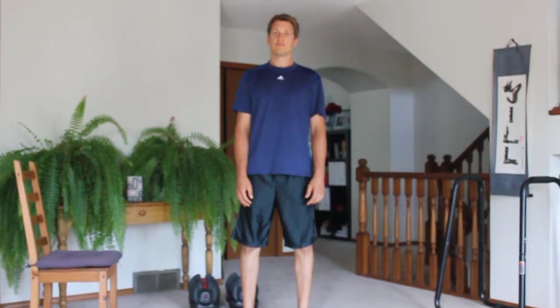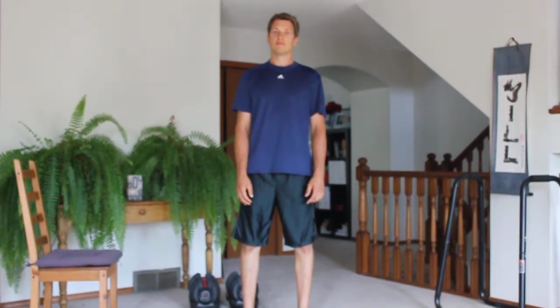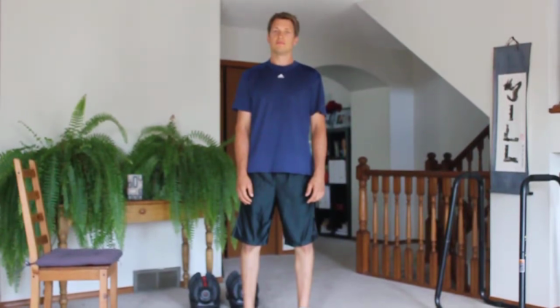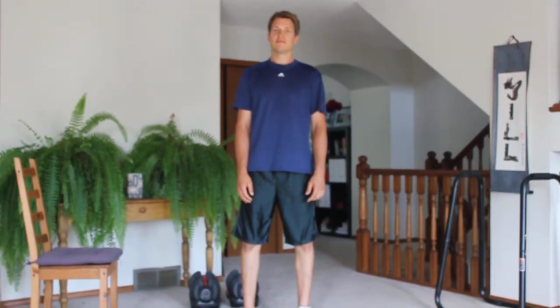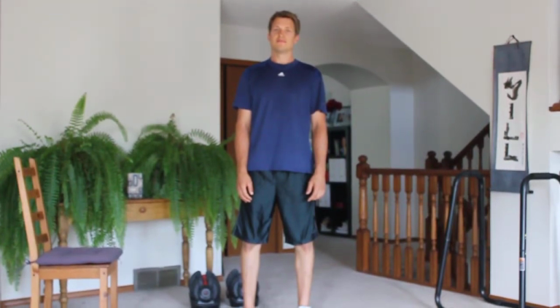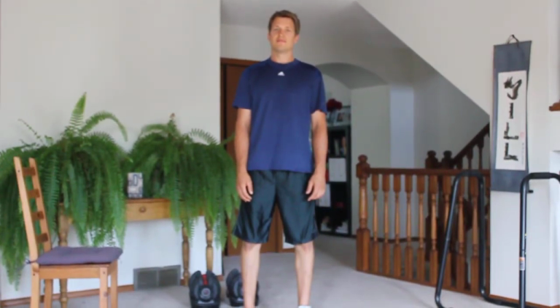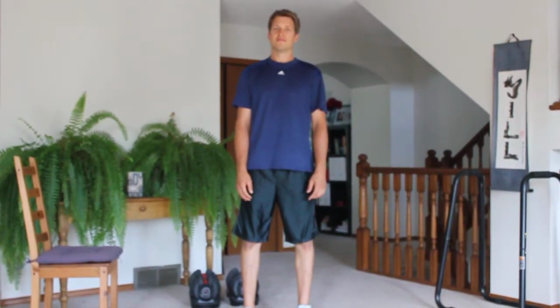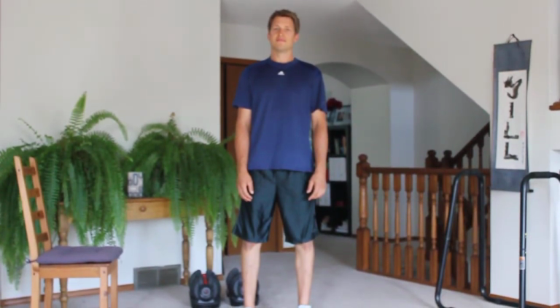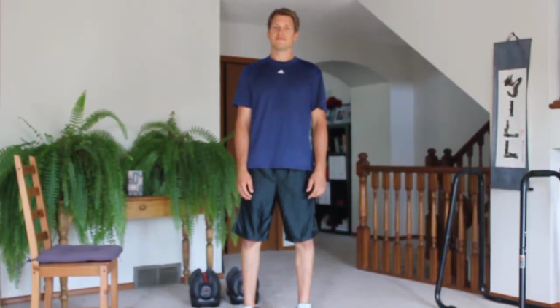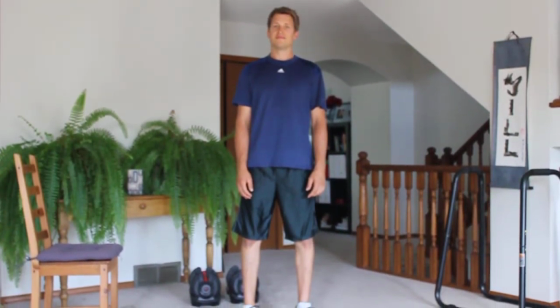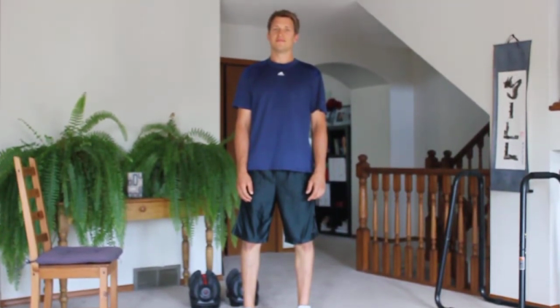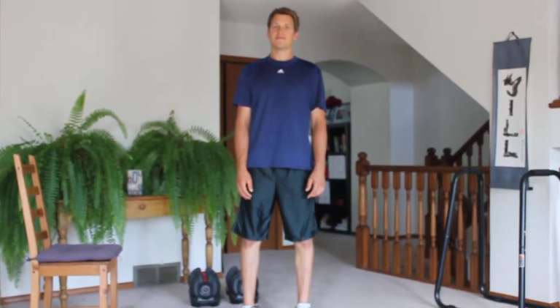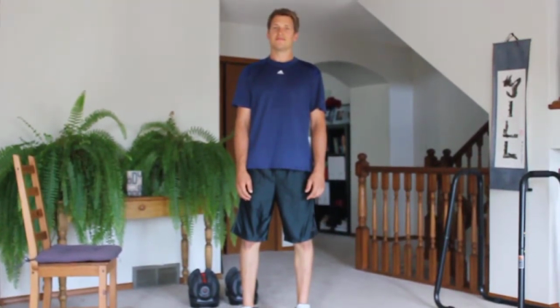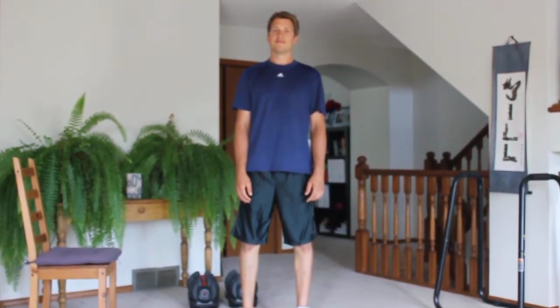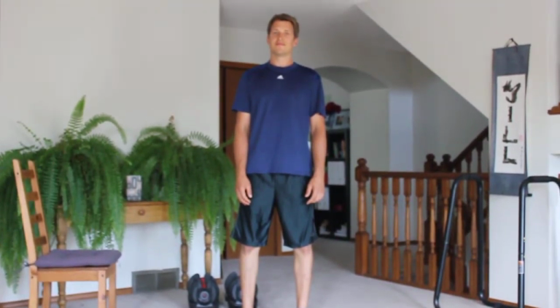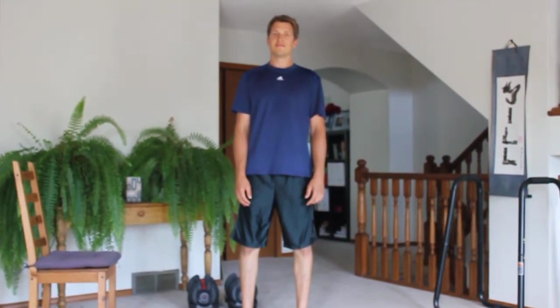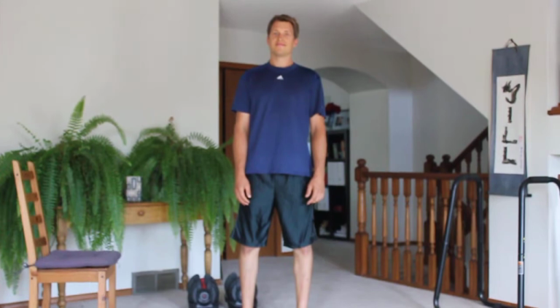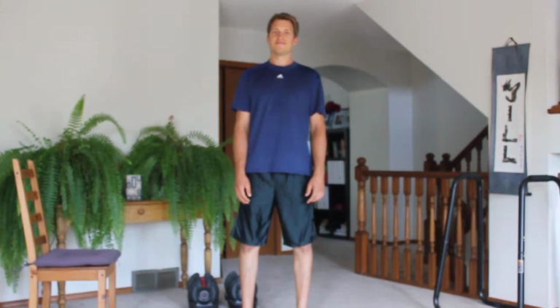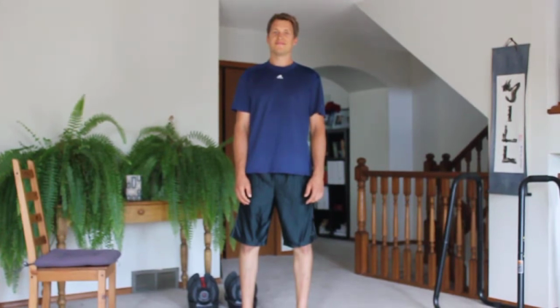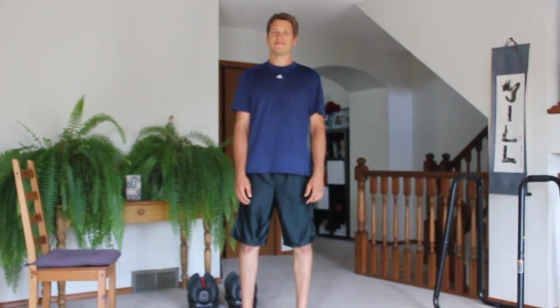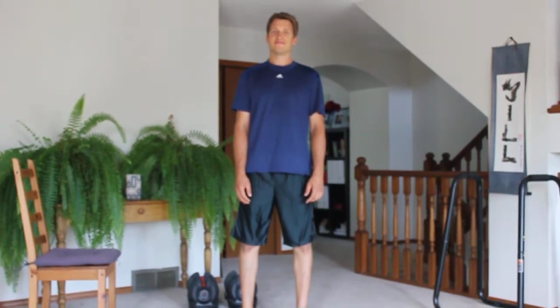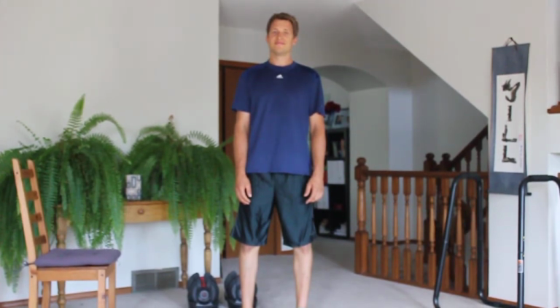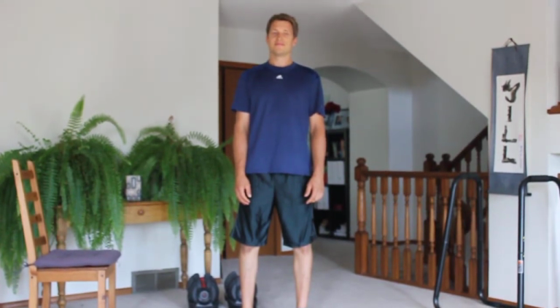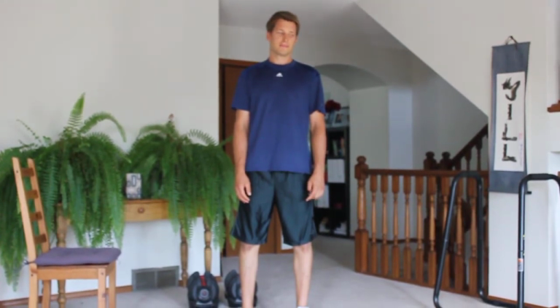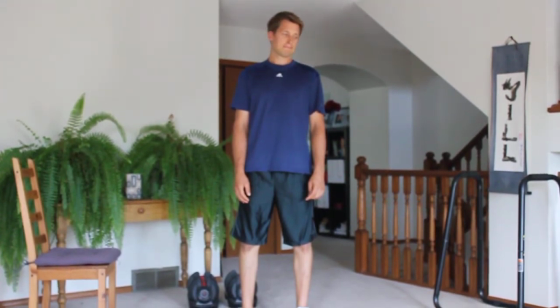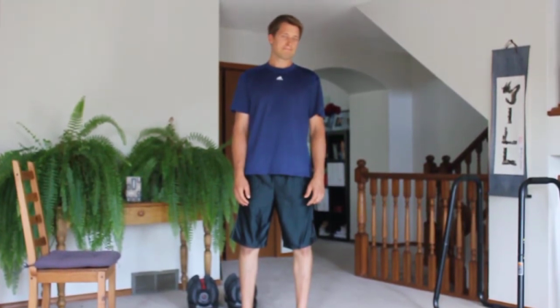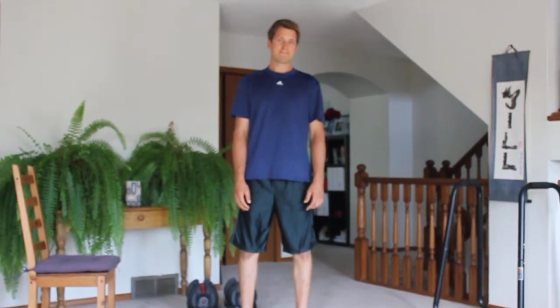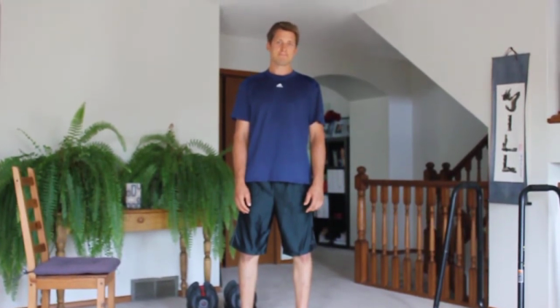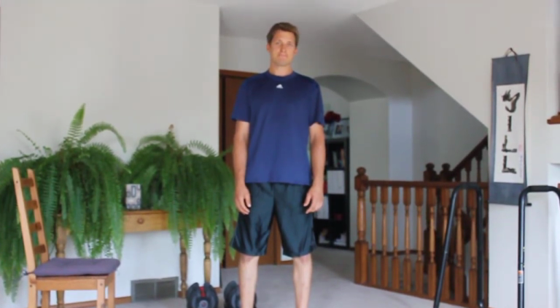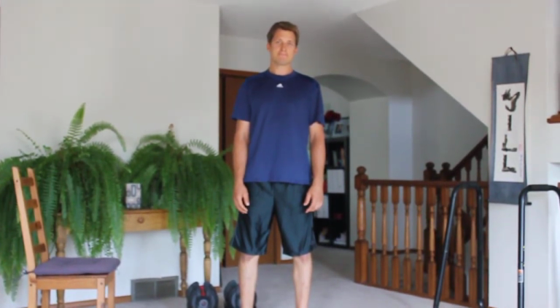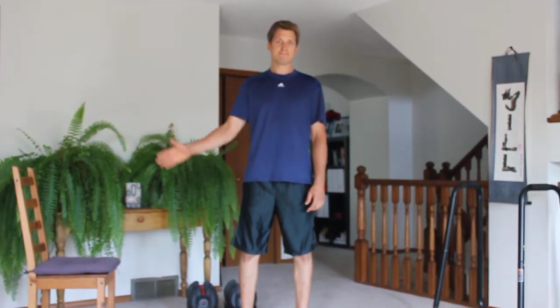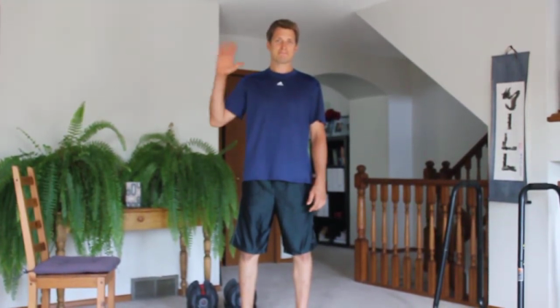Hey everyone, welcome to your Jill Pill workout of the week. I'm not in the camera because I still have a broken hand, so Trevor will be demonstrating this week's workouts.